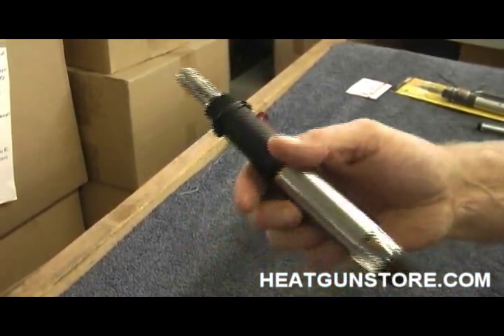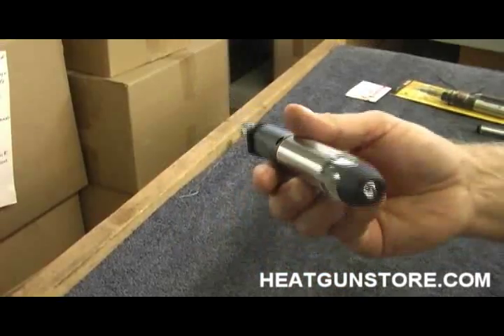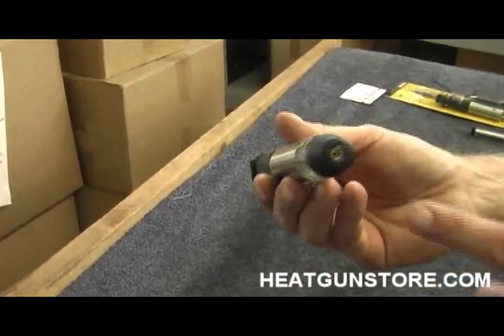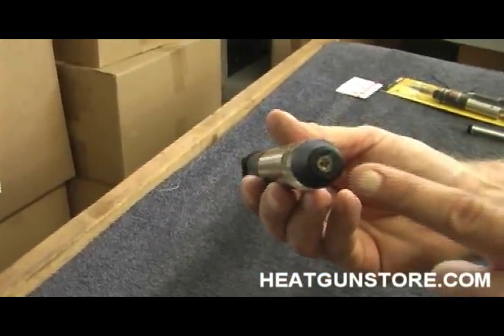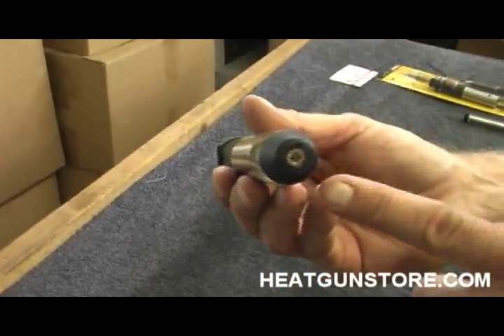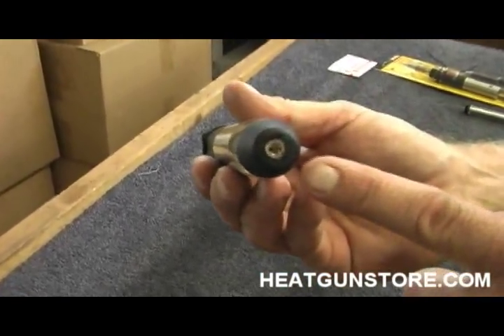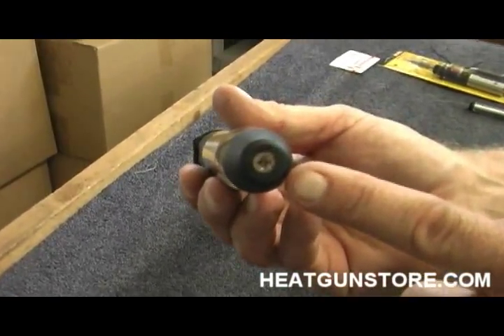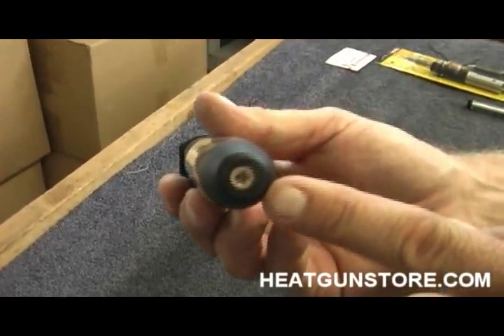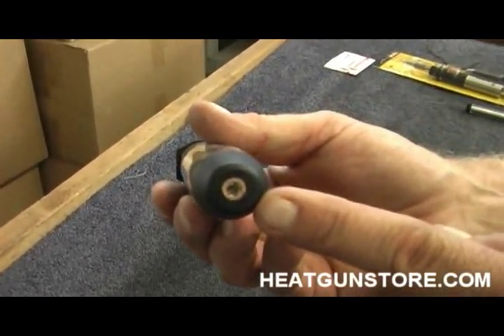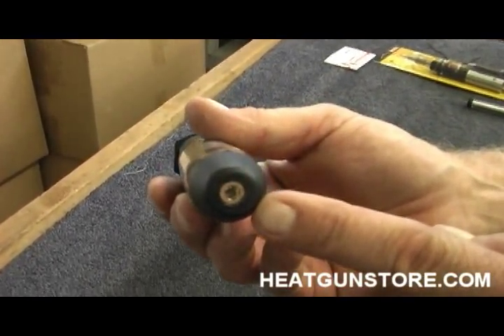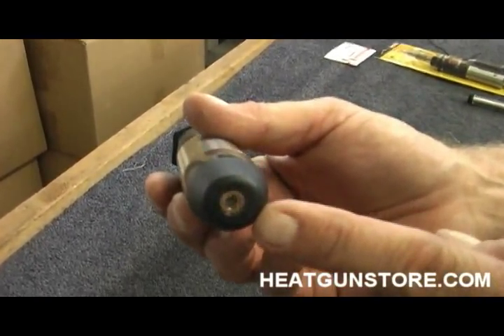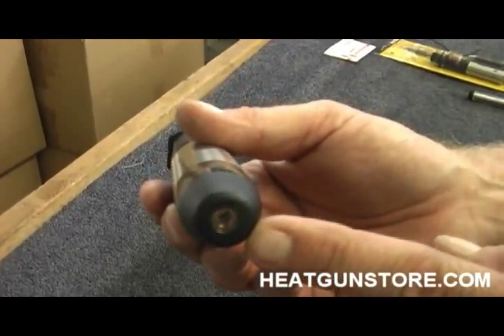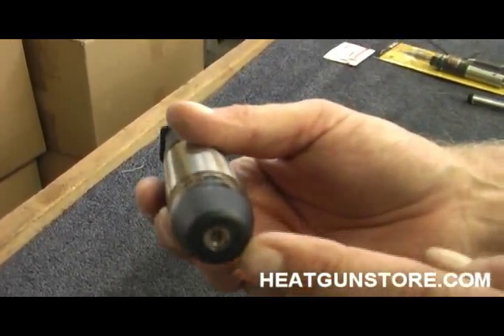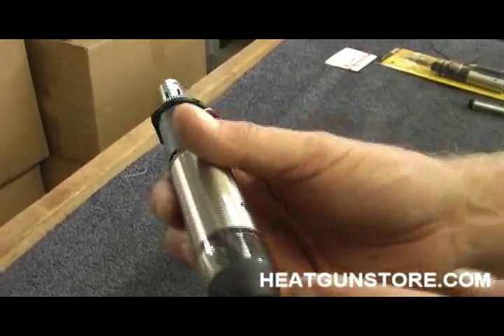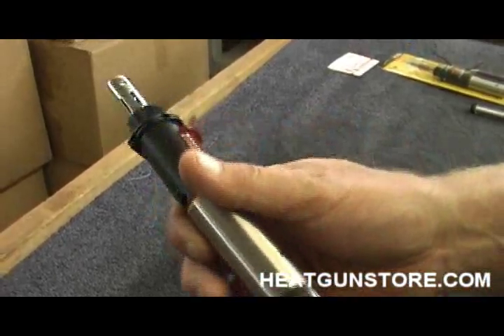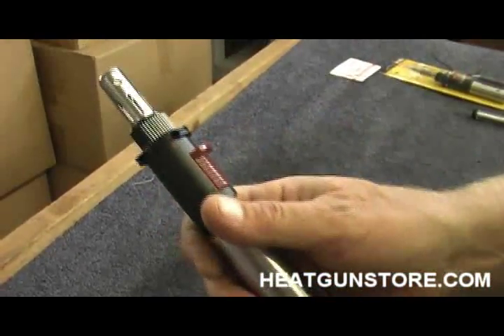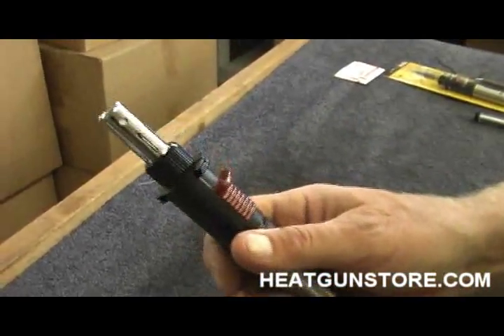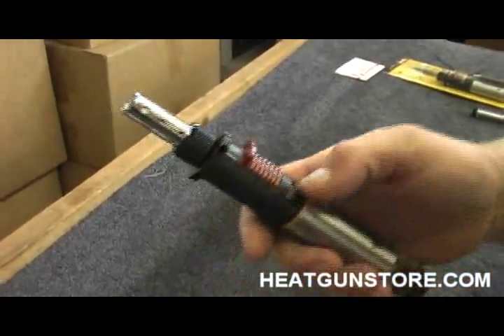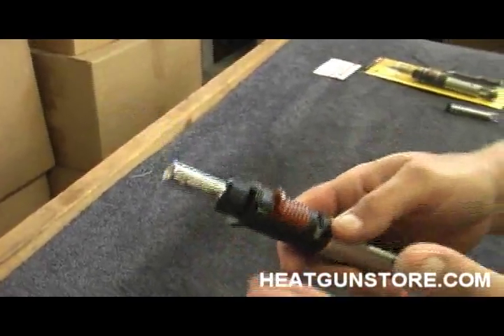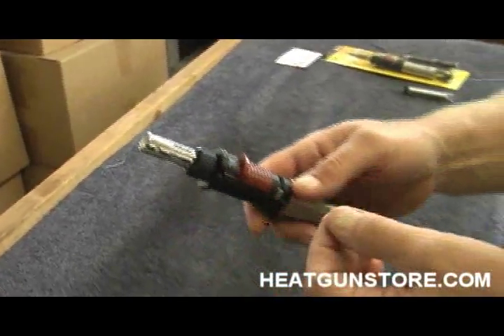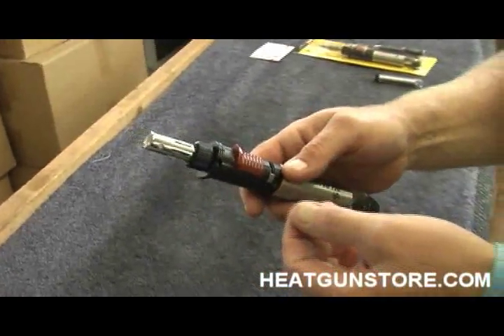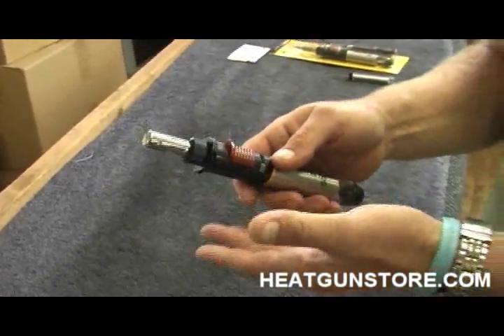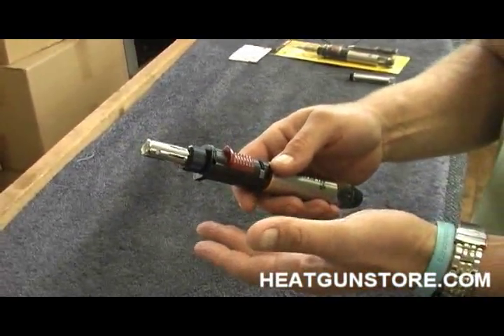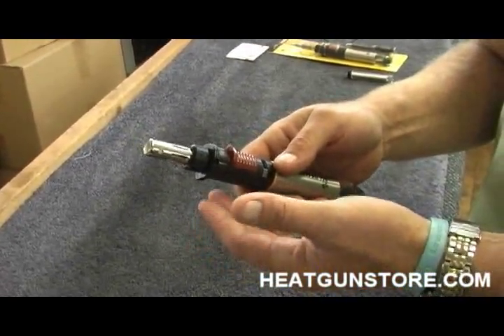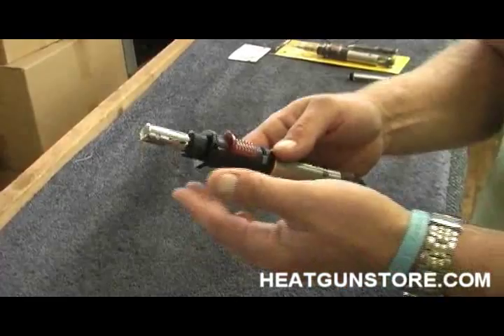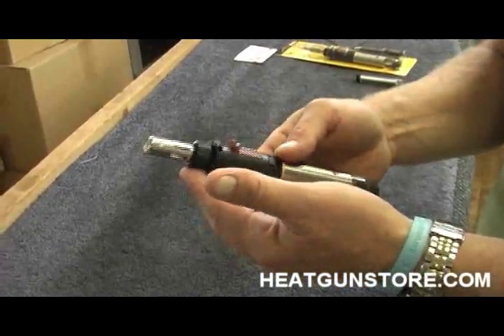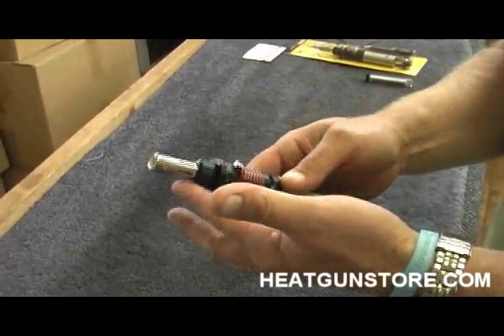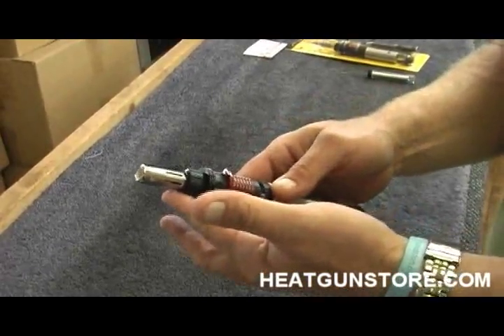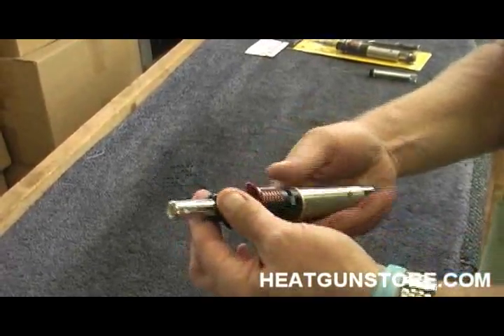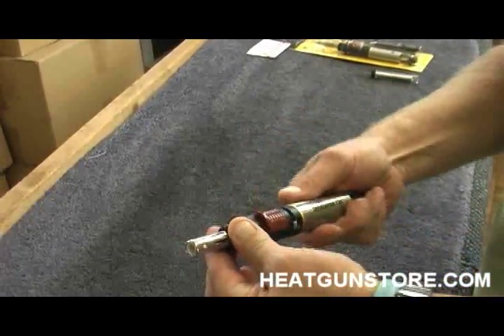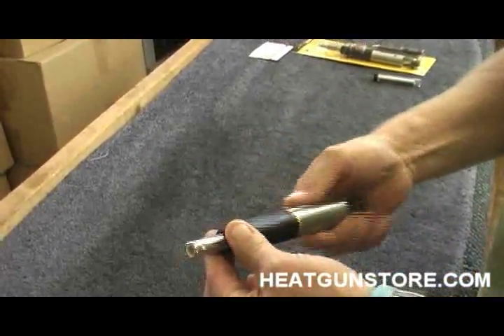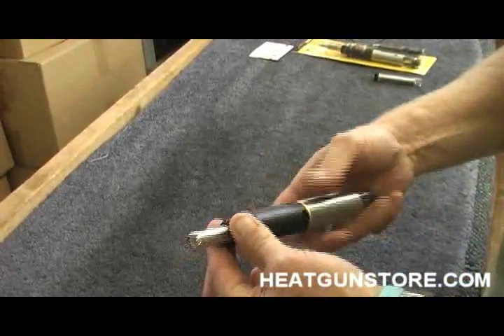It refills at the bottom with readily available butane. A nice thing about the 120 is you don't need any tools to change tips. We're going to go from torch mode to soldering mode.